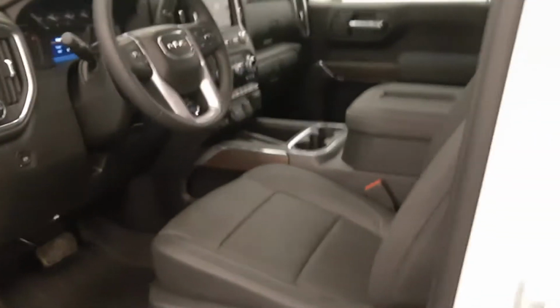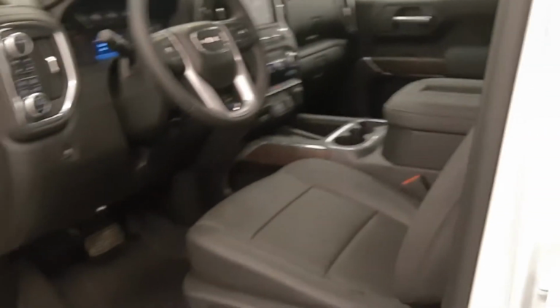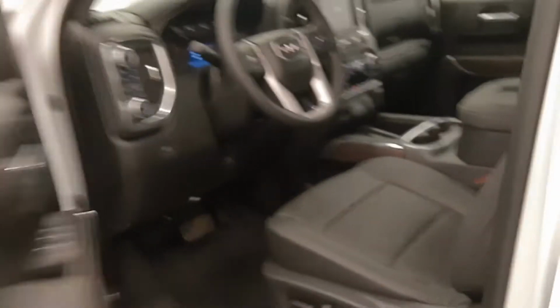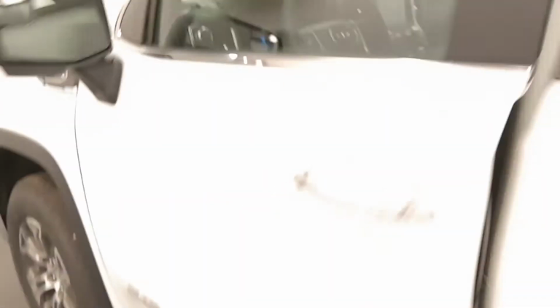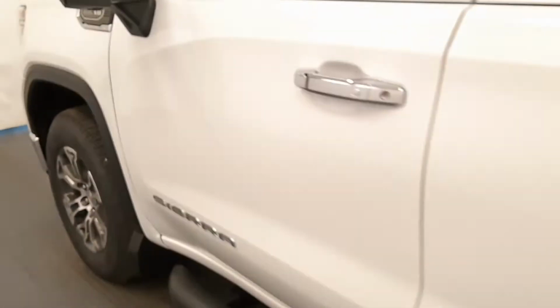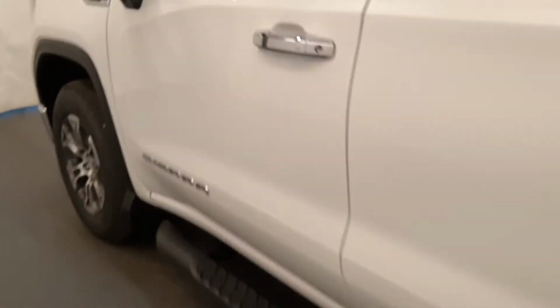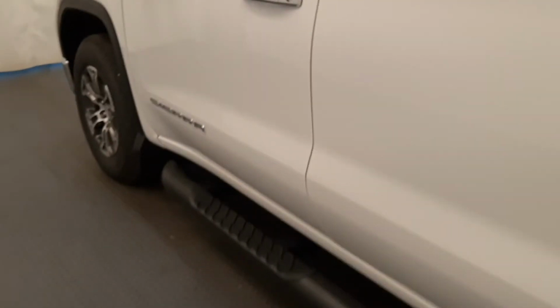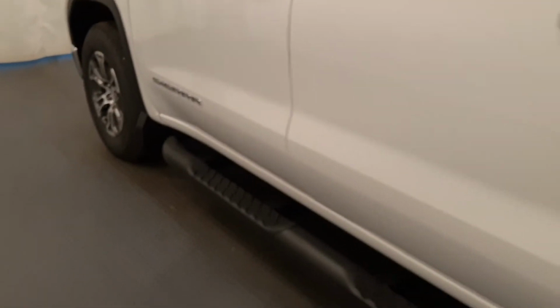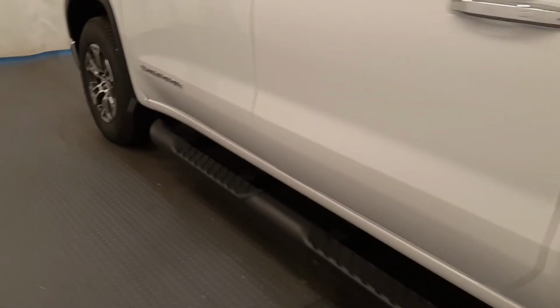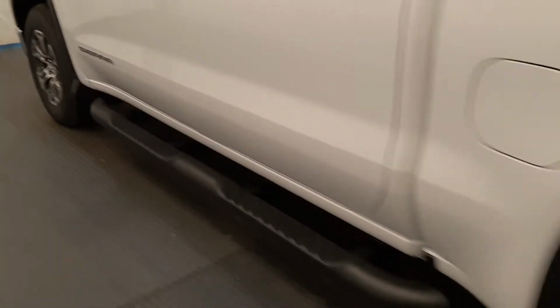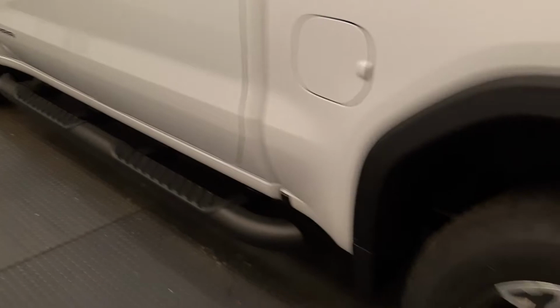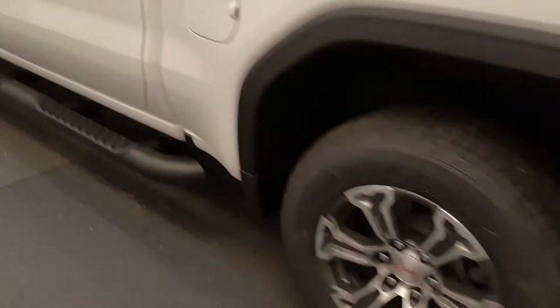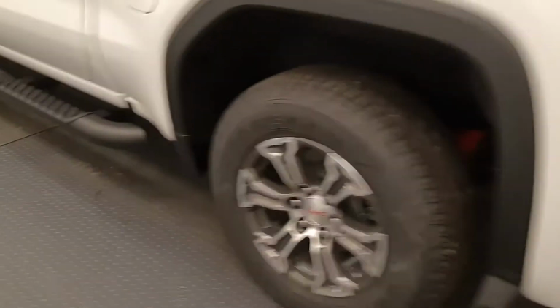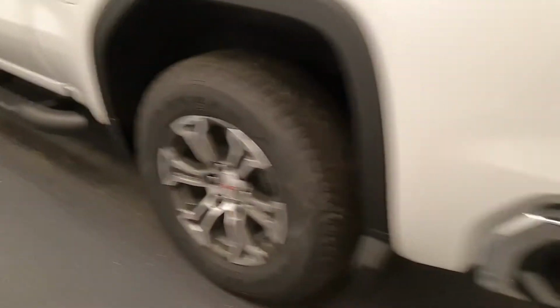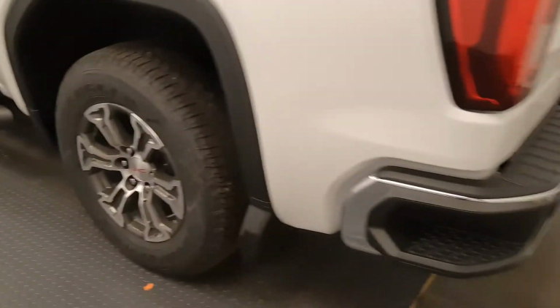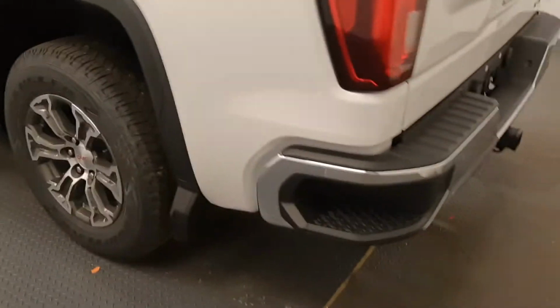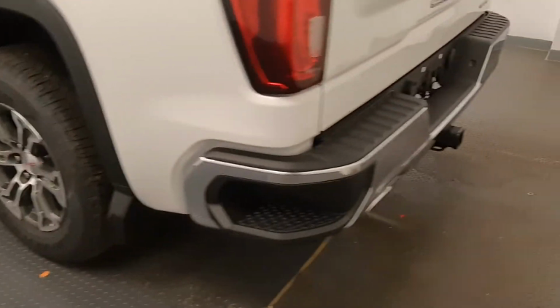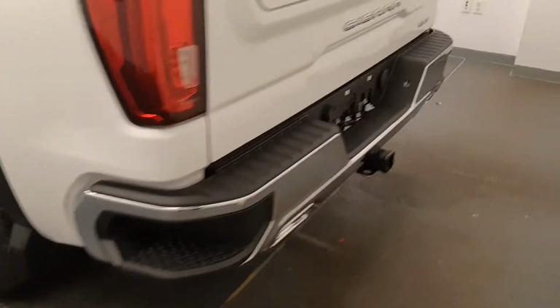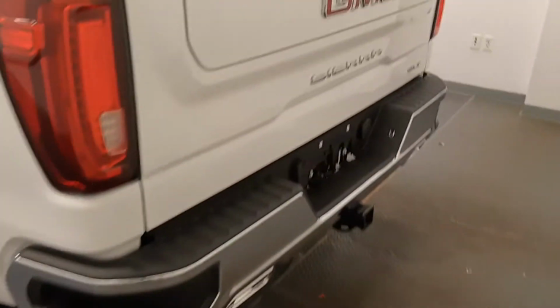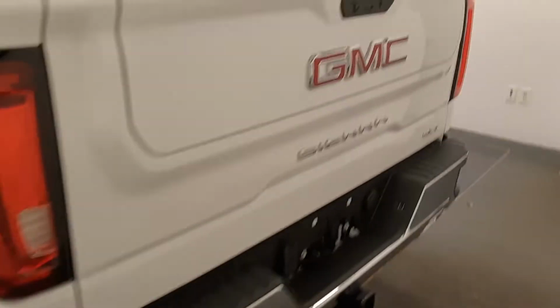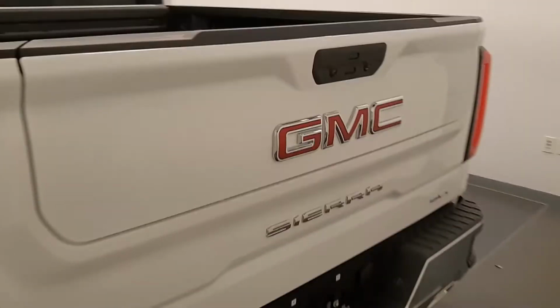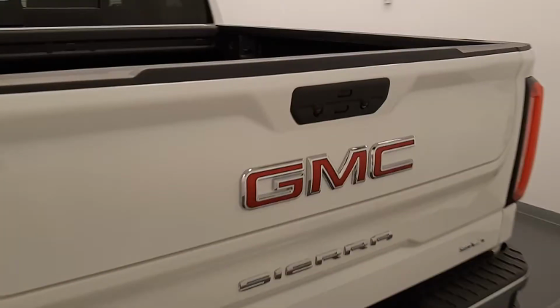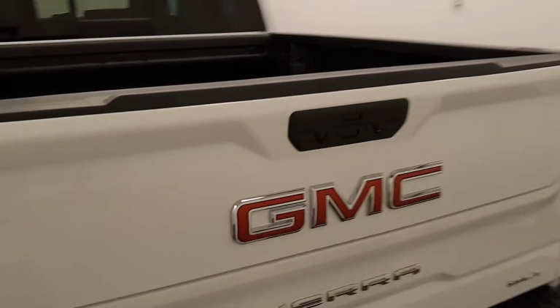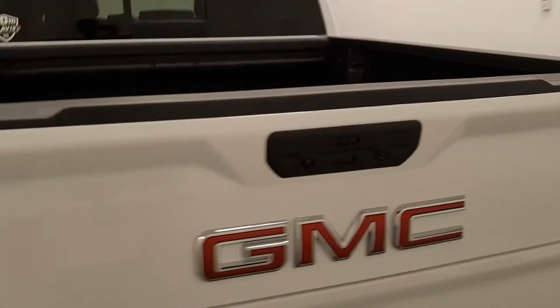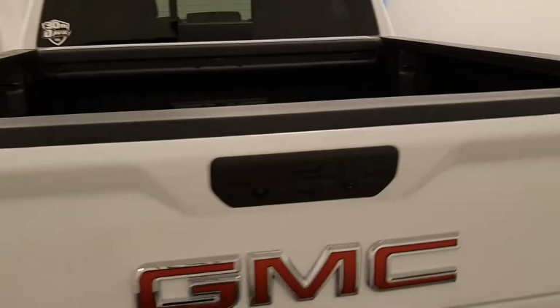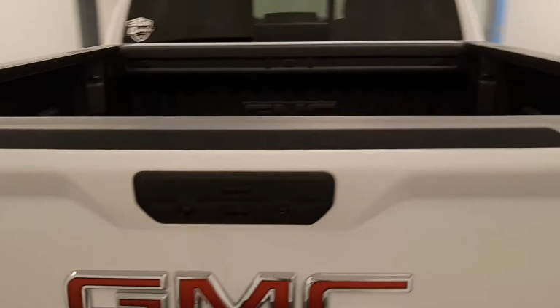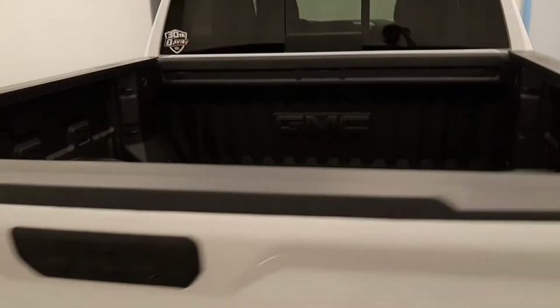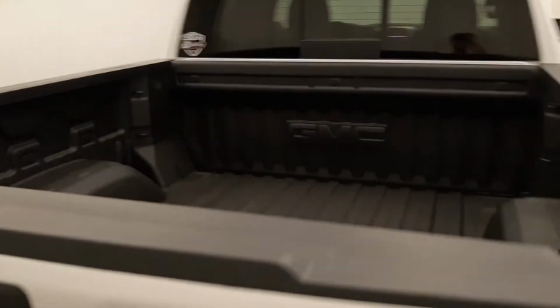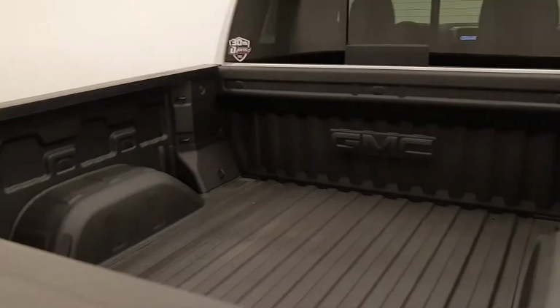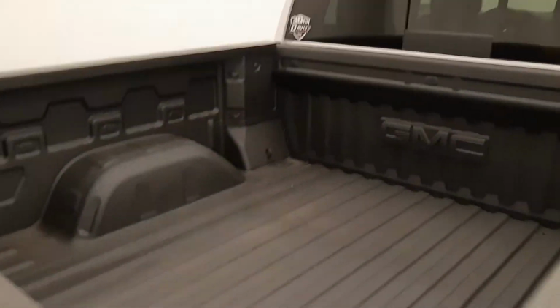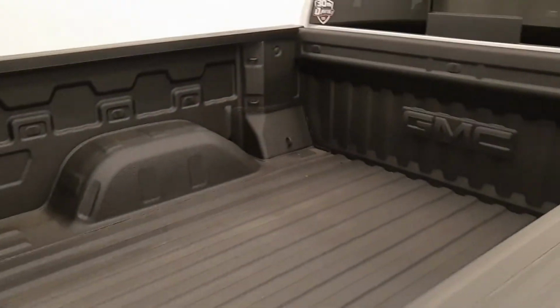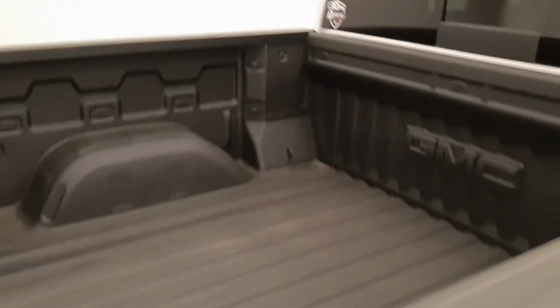Moving on to exterior features, we have running boards, alloy wheels, tailgate step, backup camera, multi-pro tailgate, and spray-on box liner.